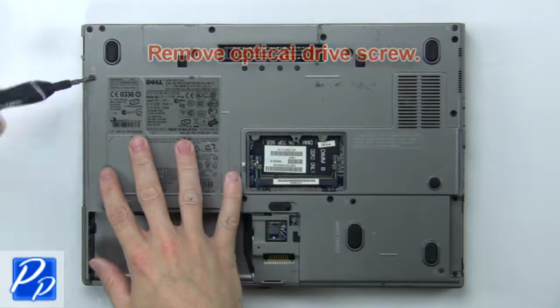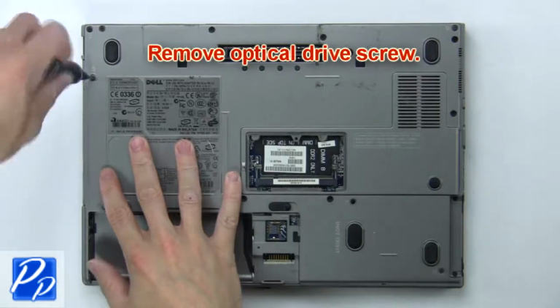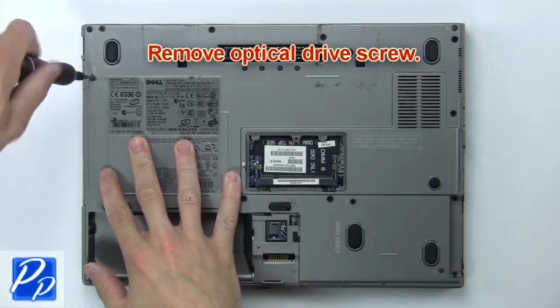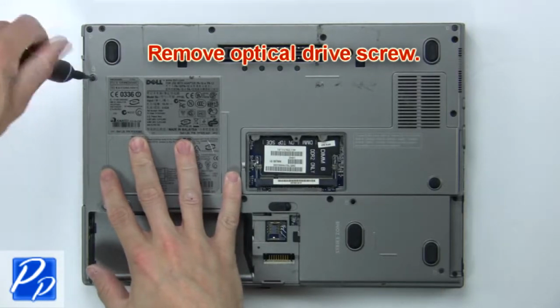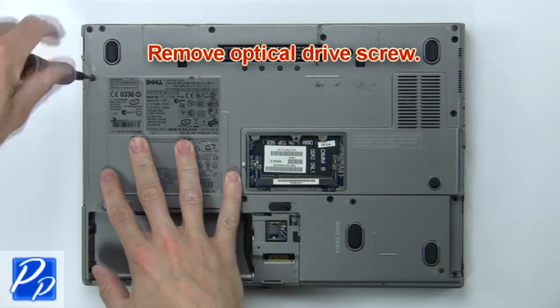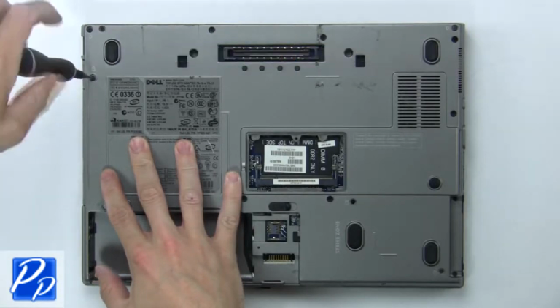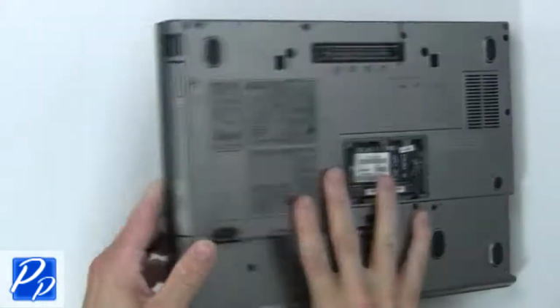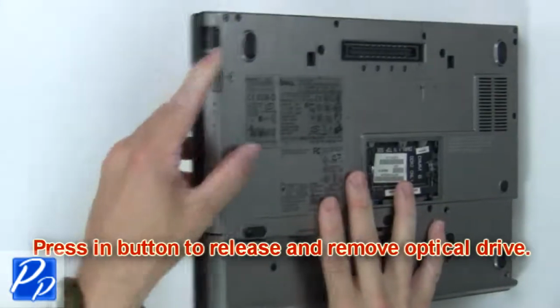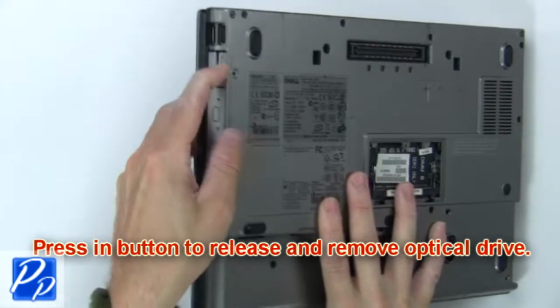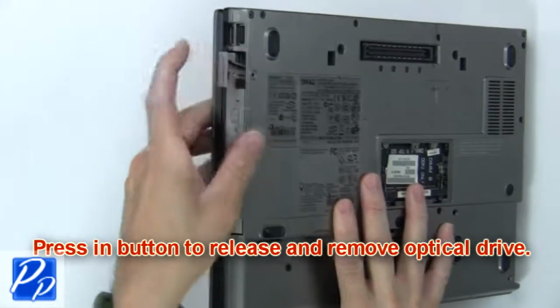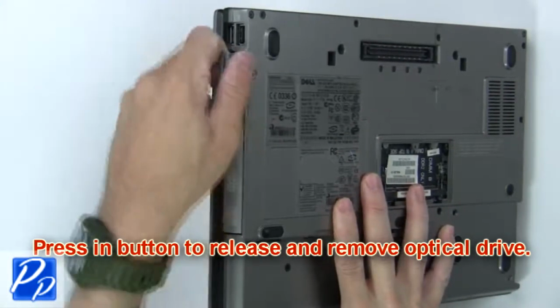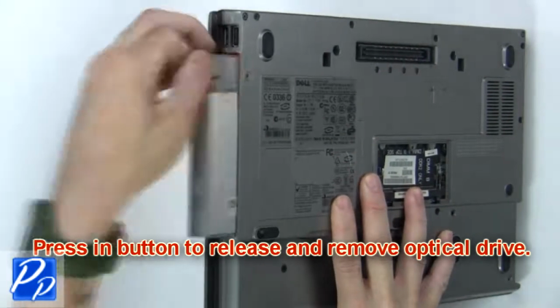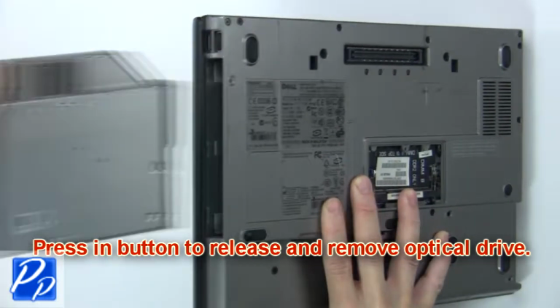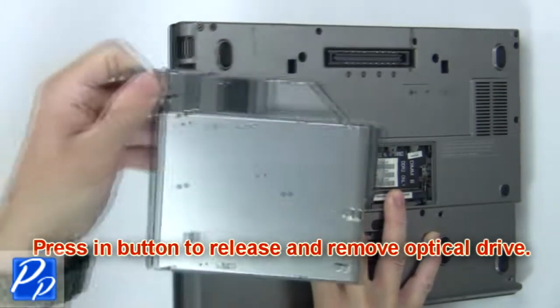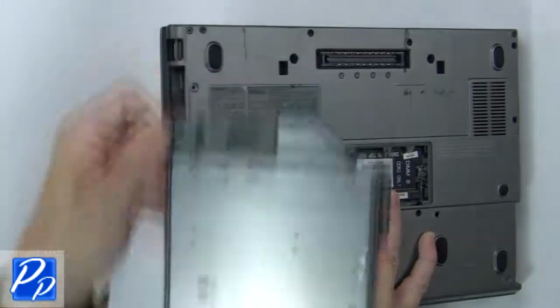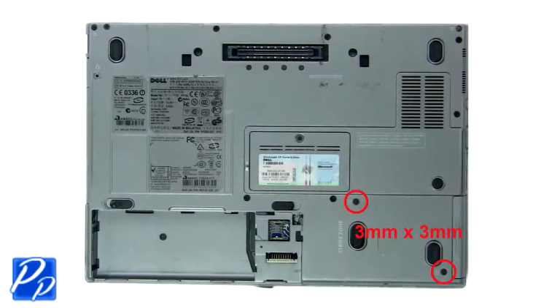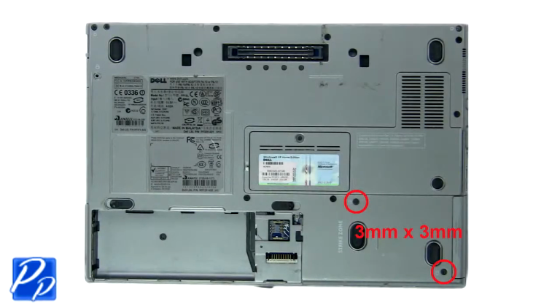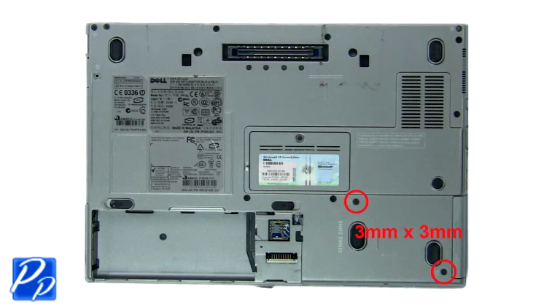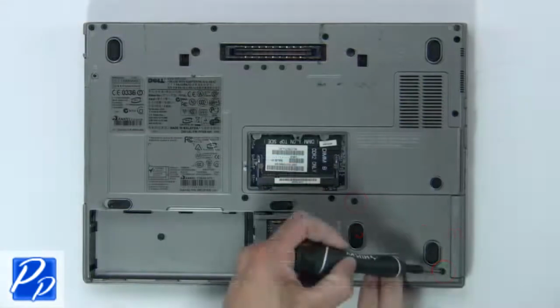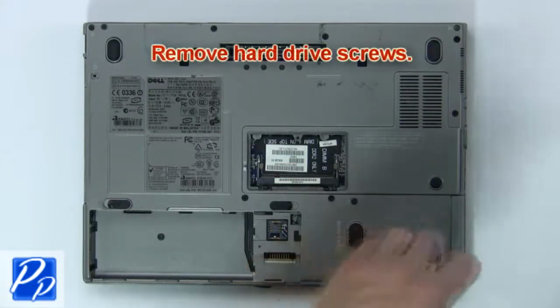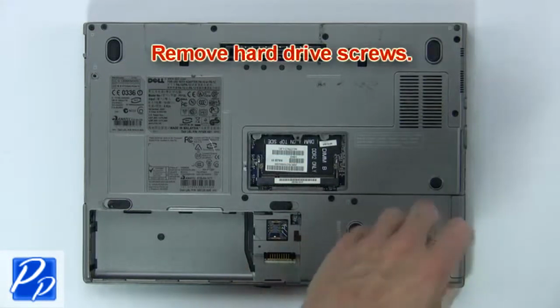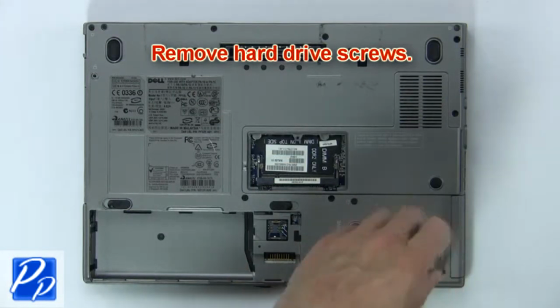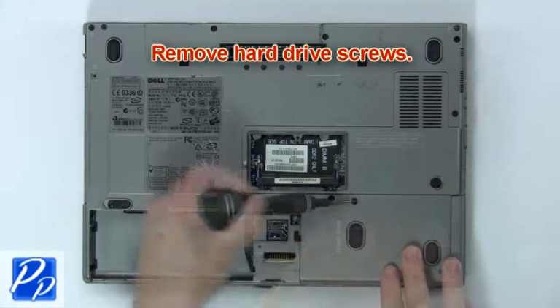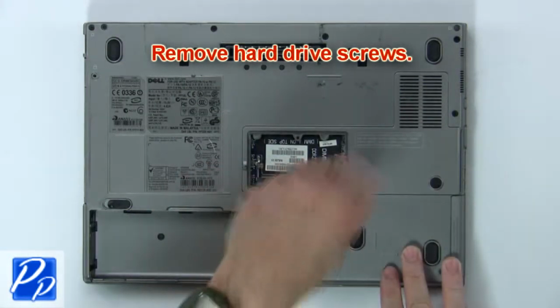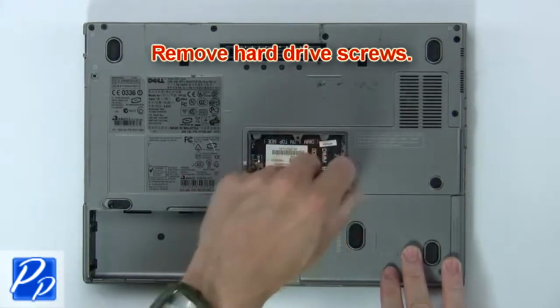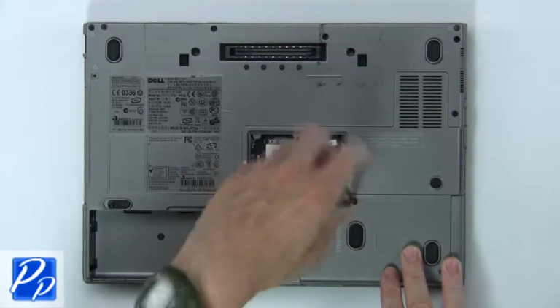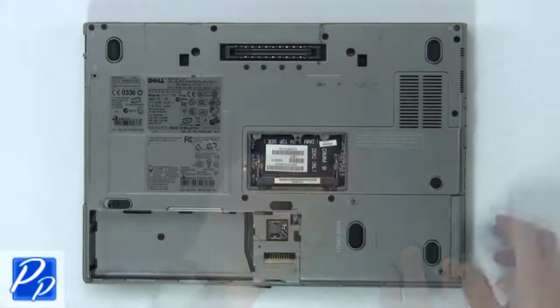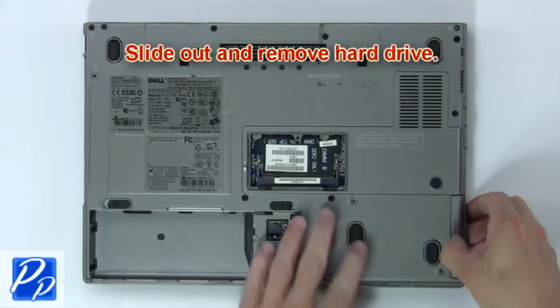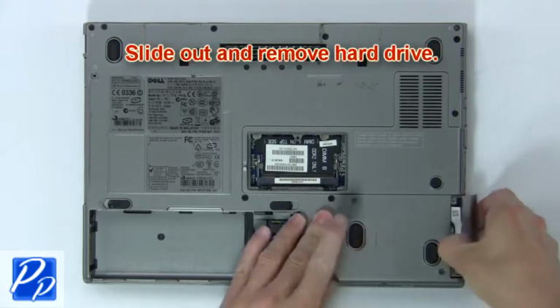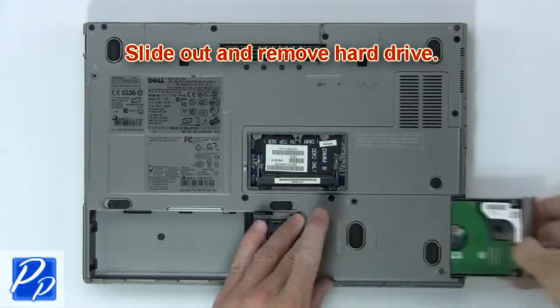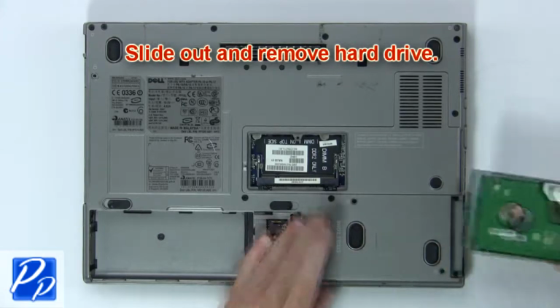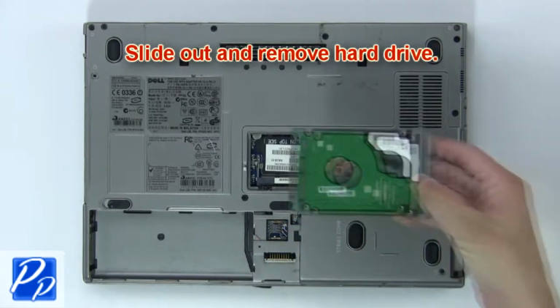Then remove the bottom hinge screws, then remove the optical drive screw. Now press in the button to release and remove the optical drive. Now remove the hard drive screws, then slide out and remove the hard drive.